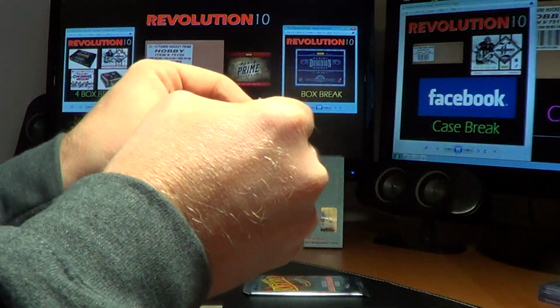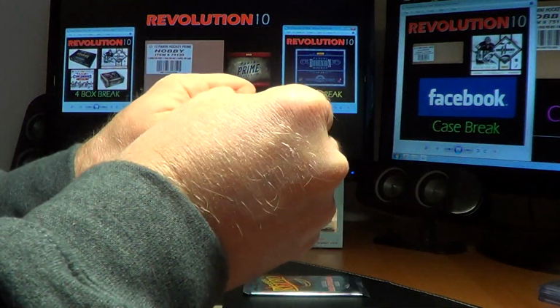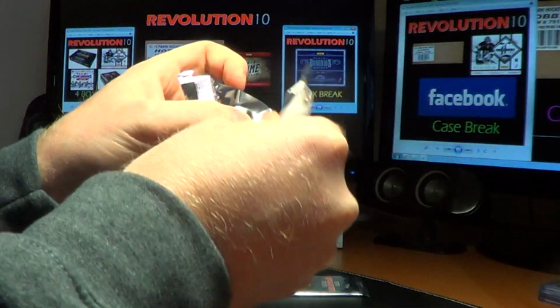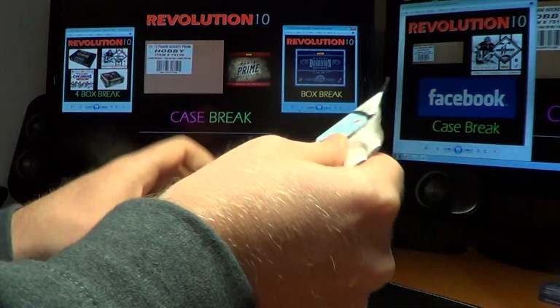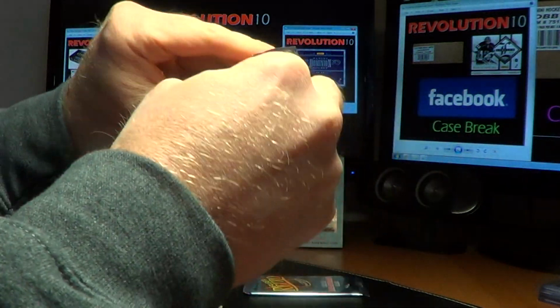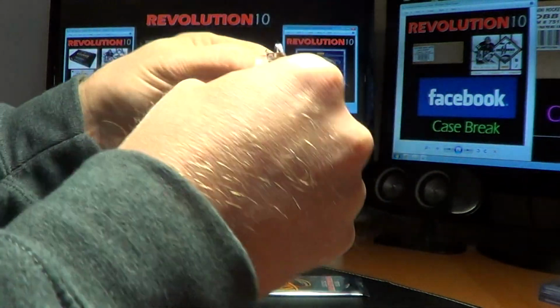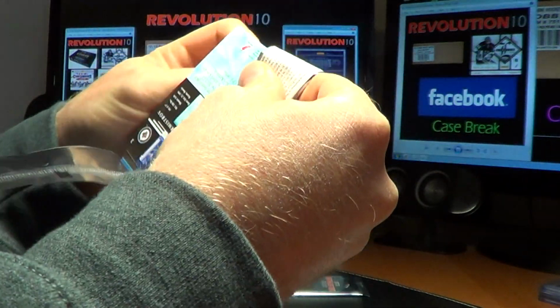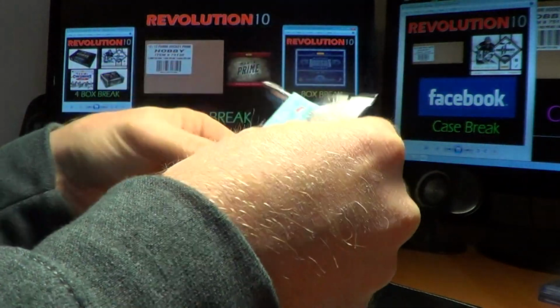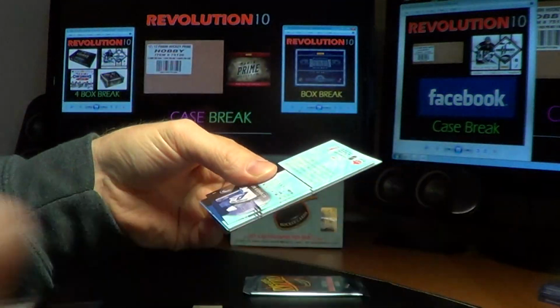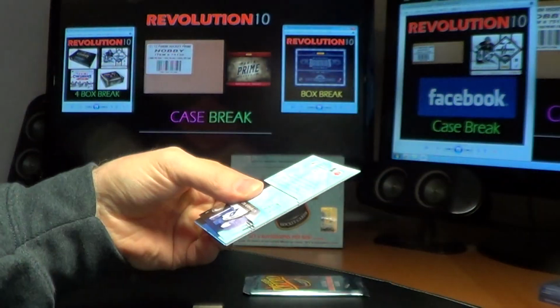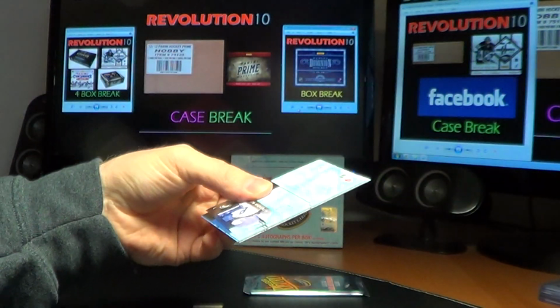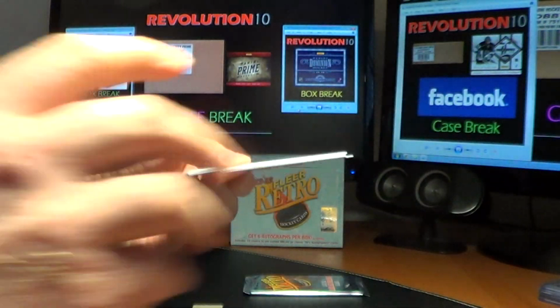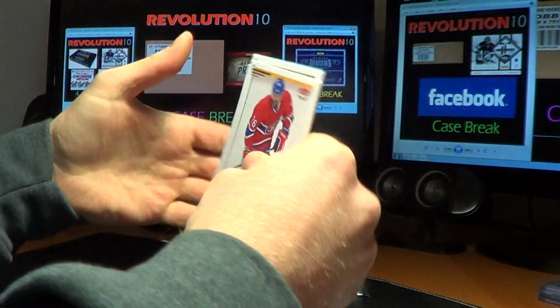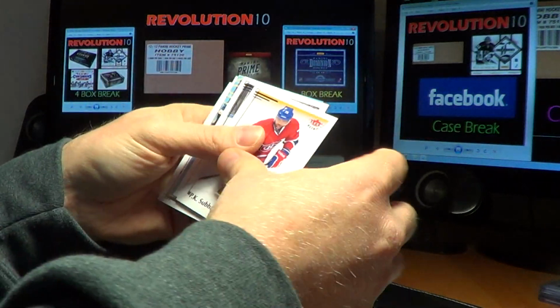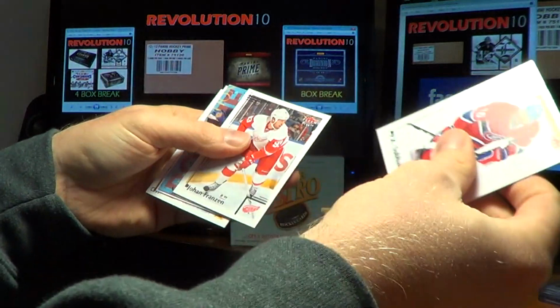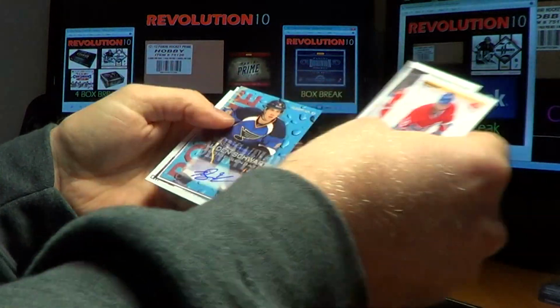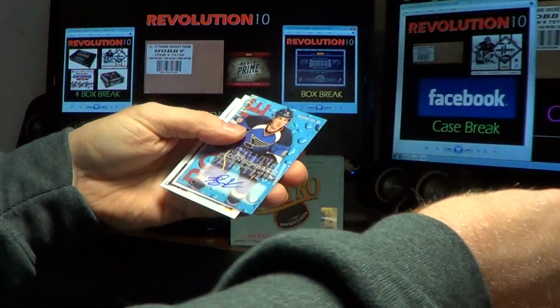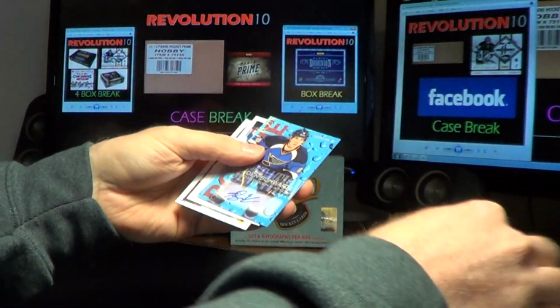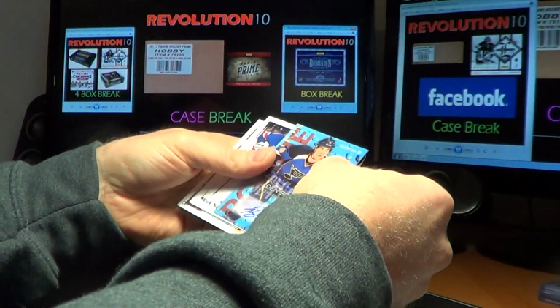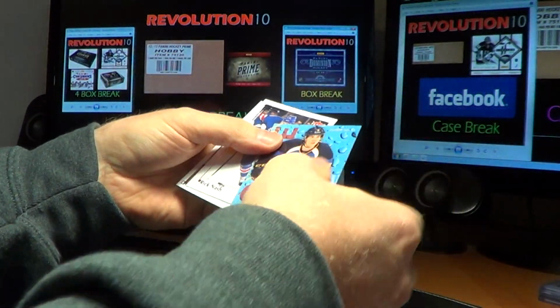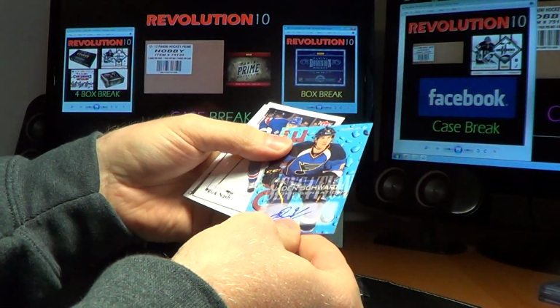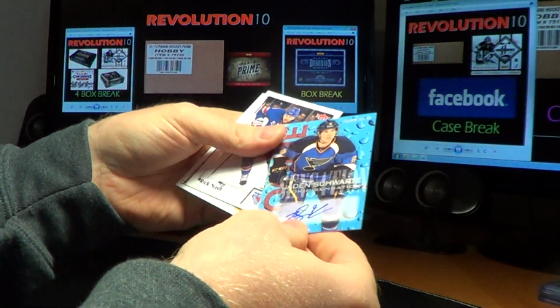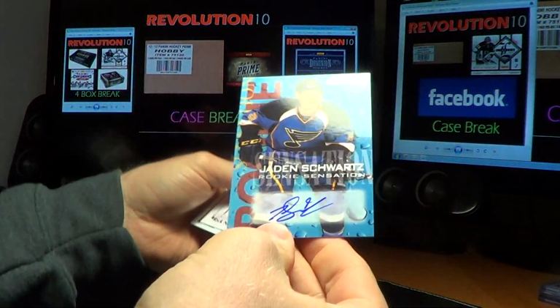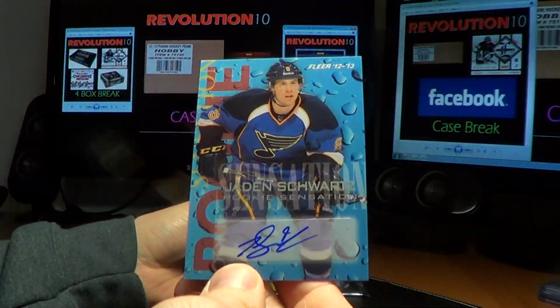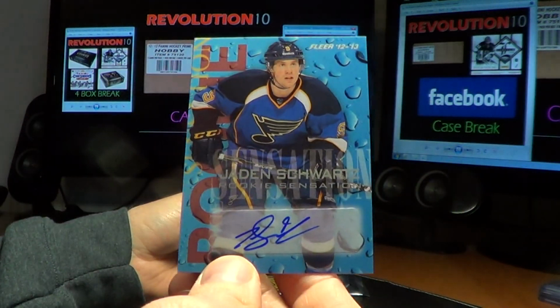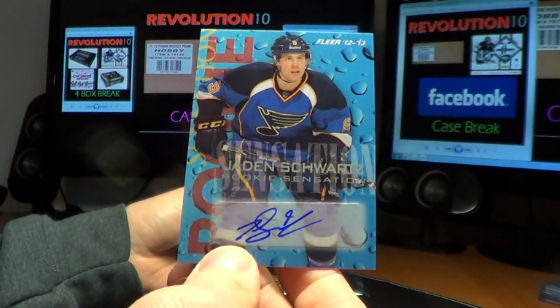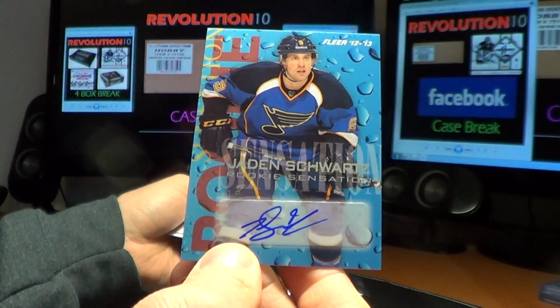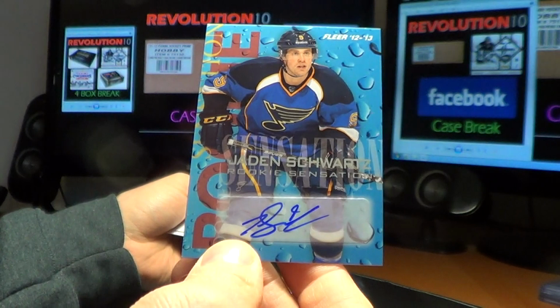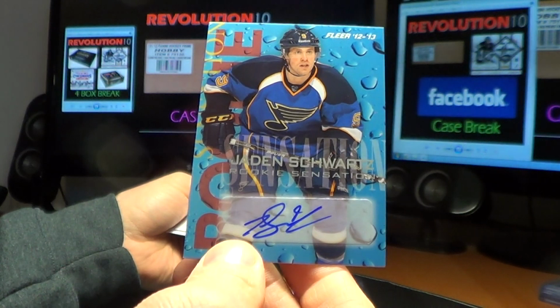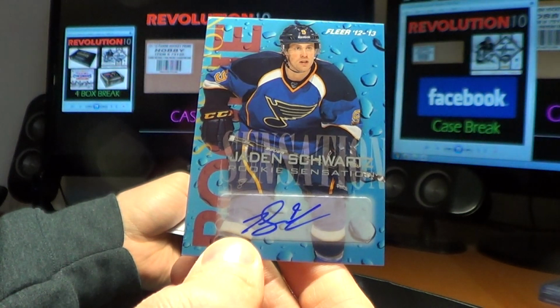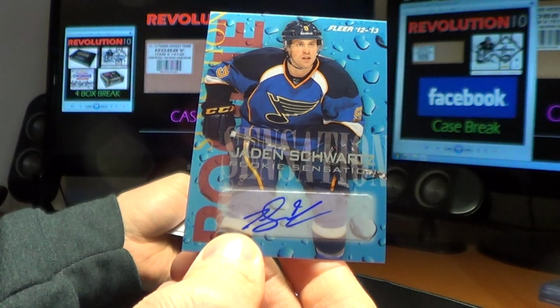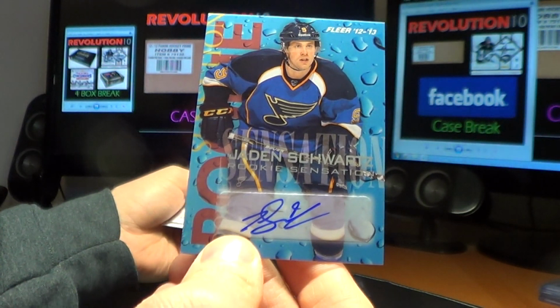Two more packs — let's finish off with a bang. We have a Rookie Sensations autograph for the Blues, Jaden Schwartz.